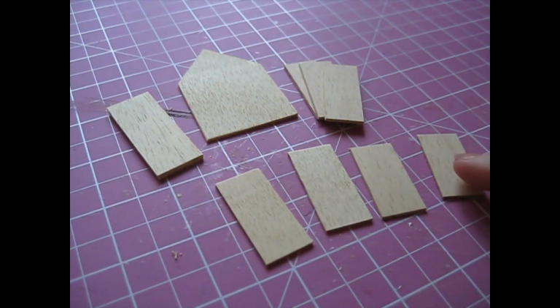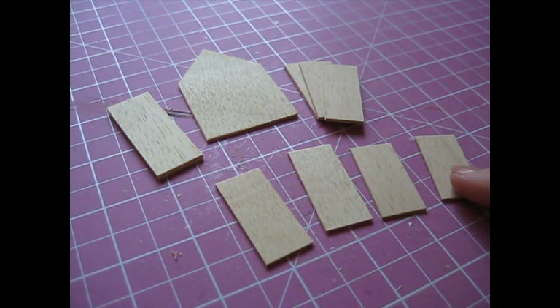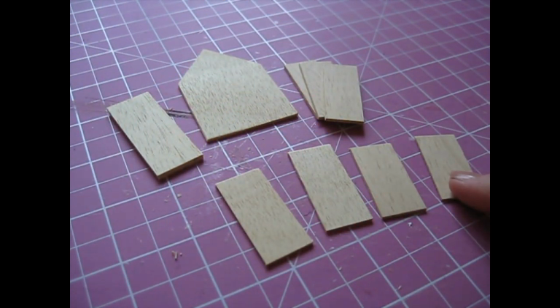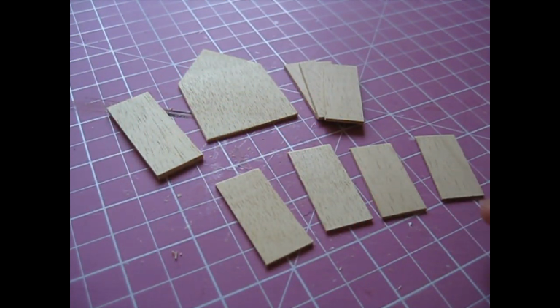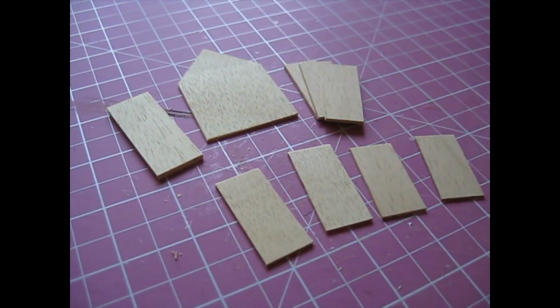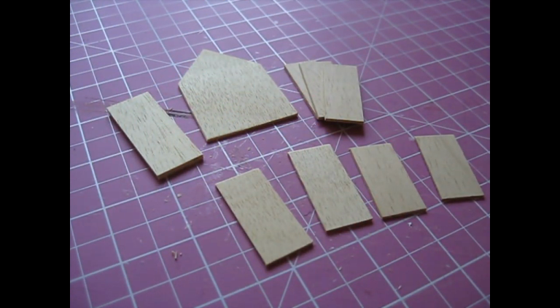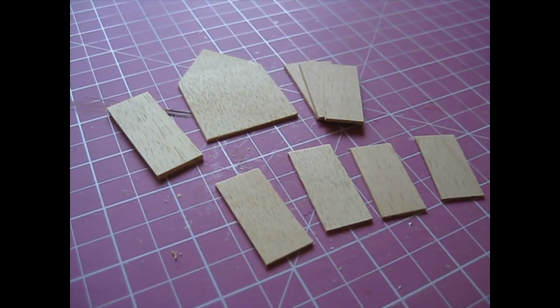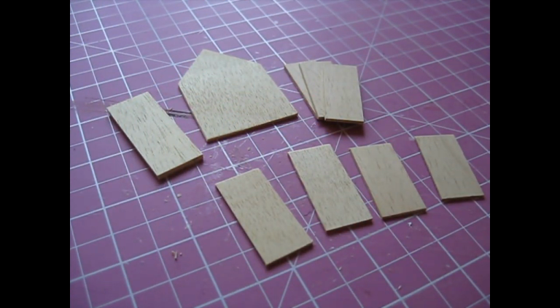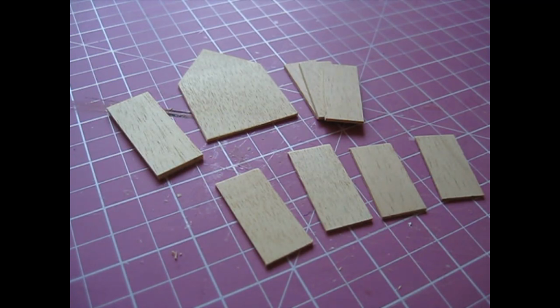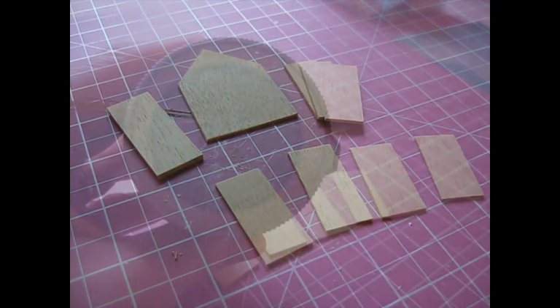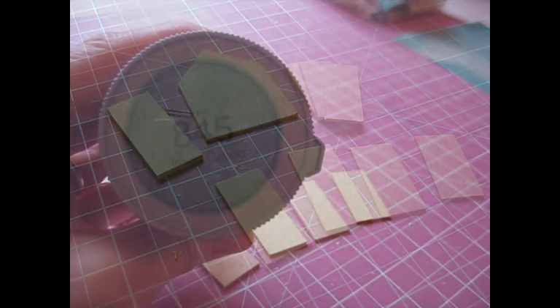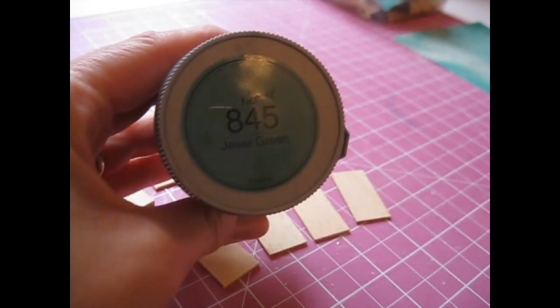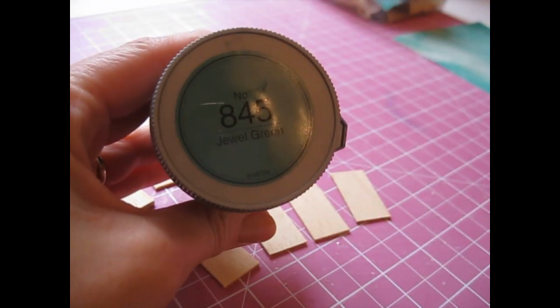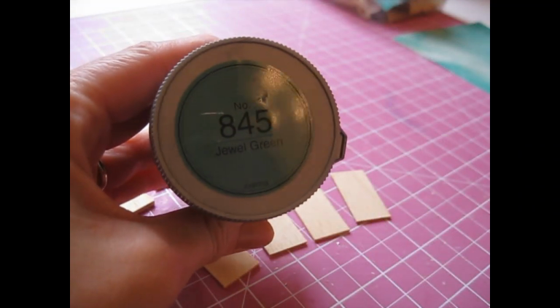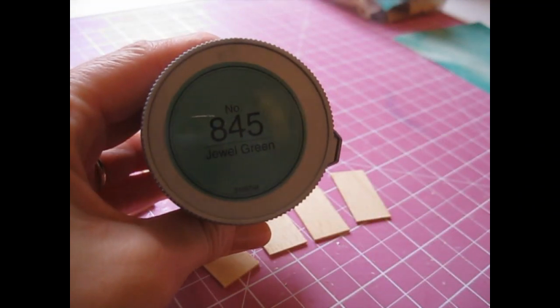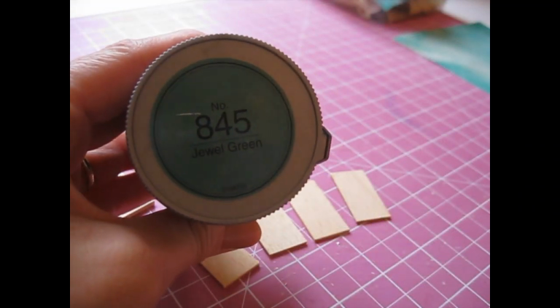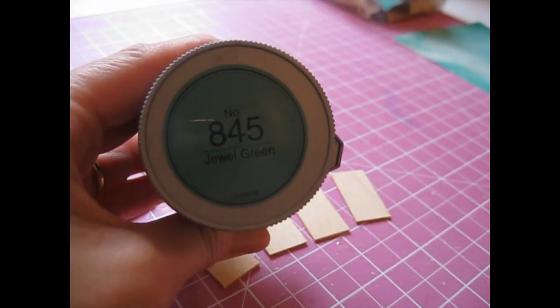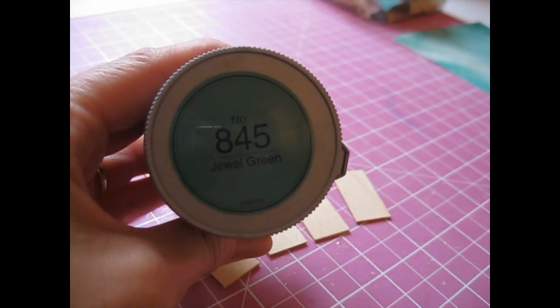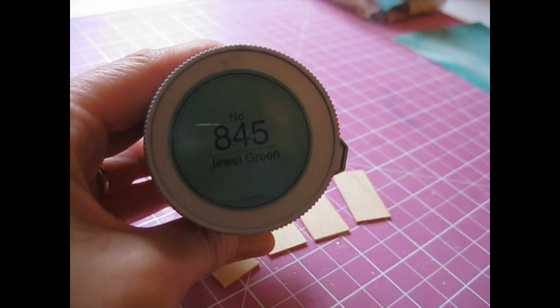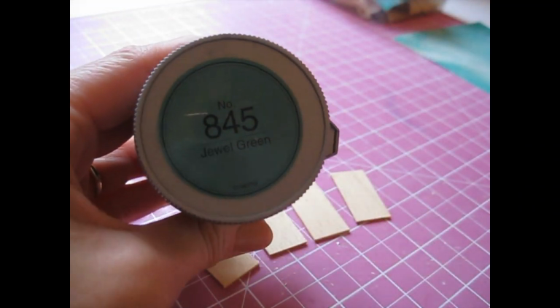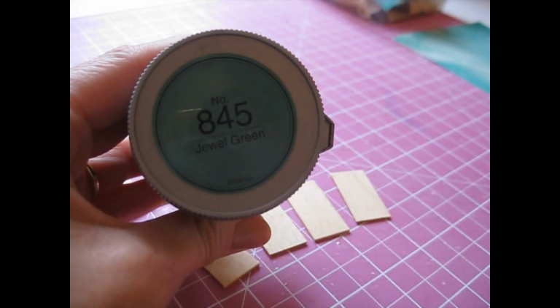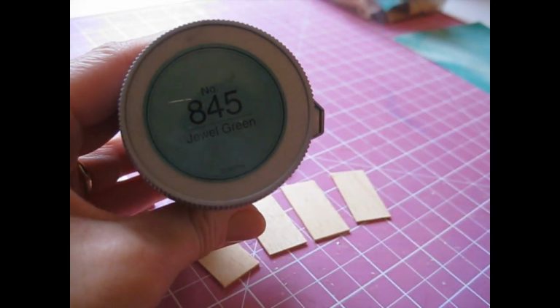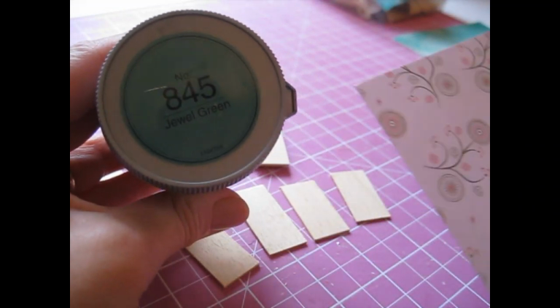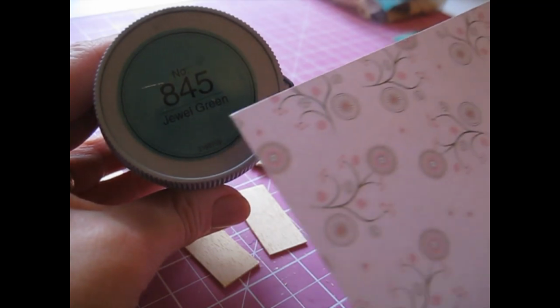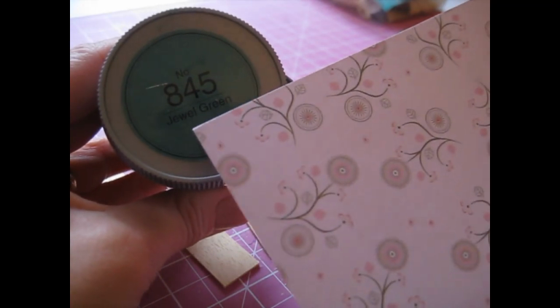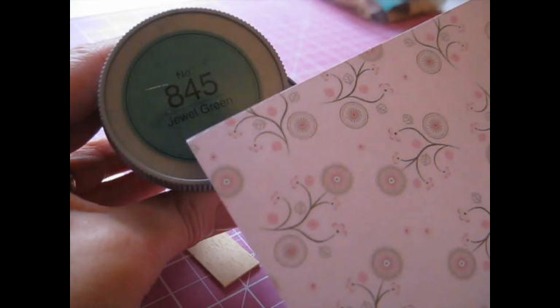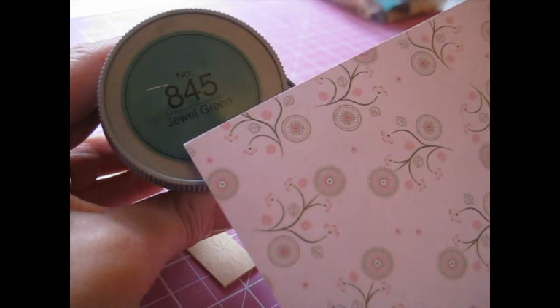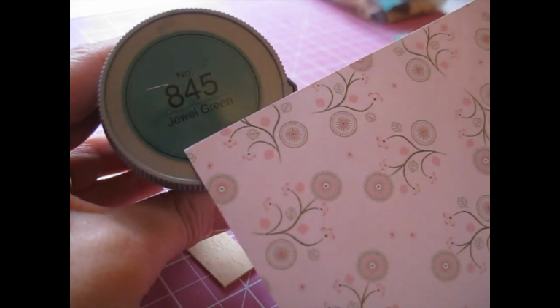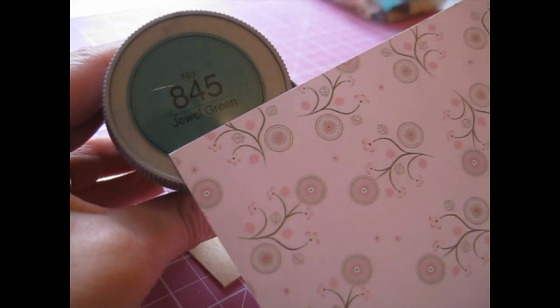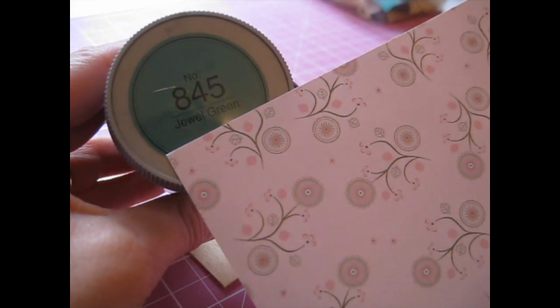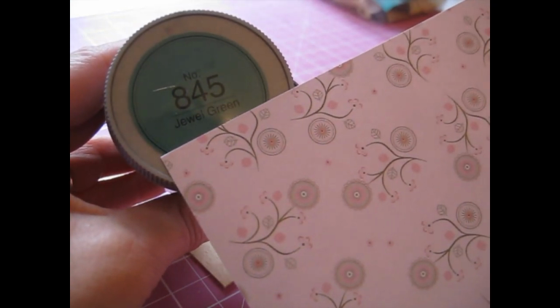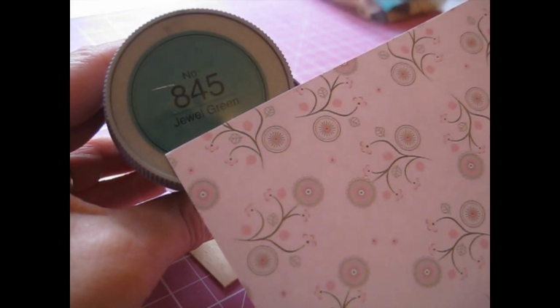These pieces are now ready for paint. I'm going to be using this dual green emulsion paint, which contrasts nicely with the lining paper I want to use.